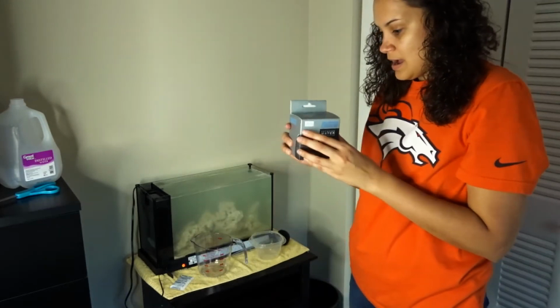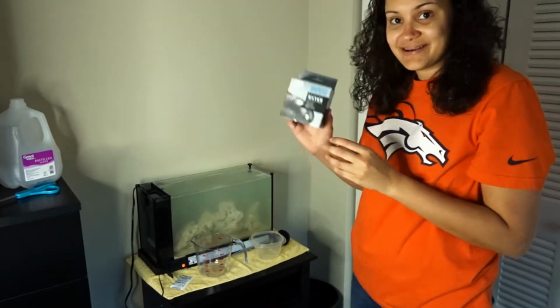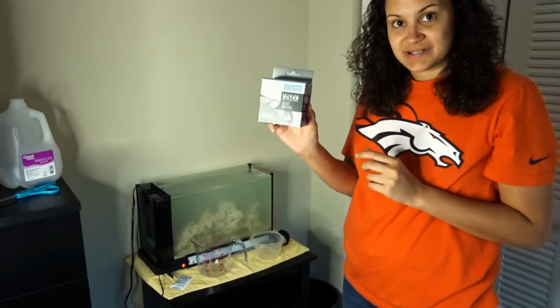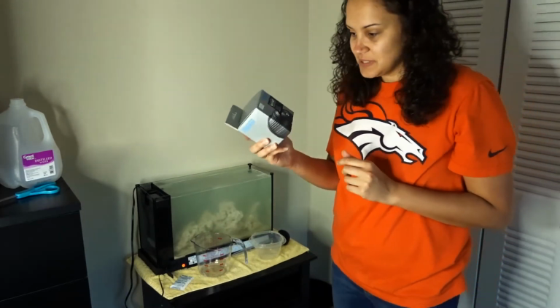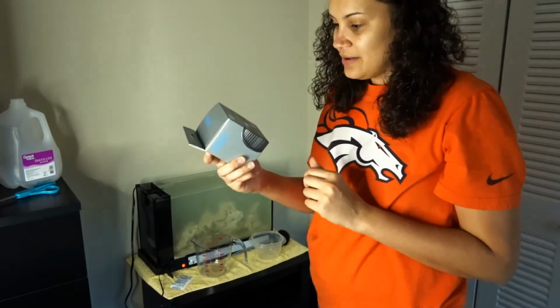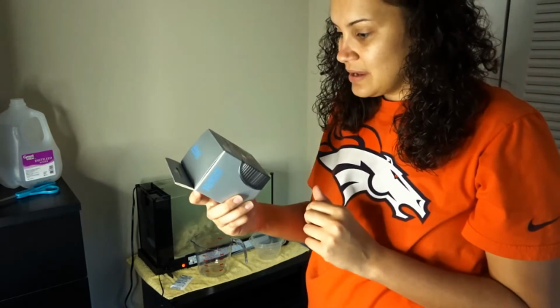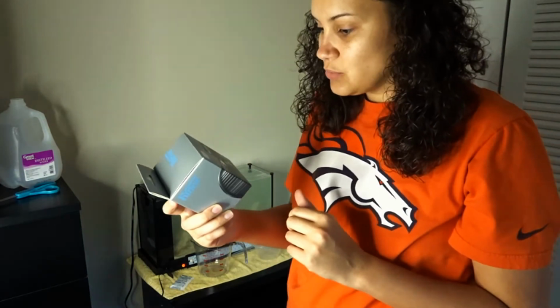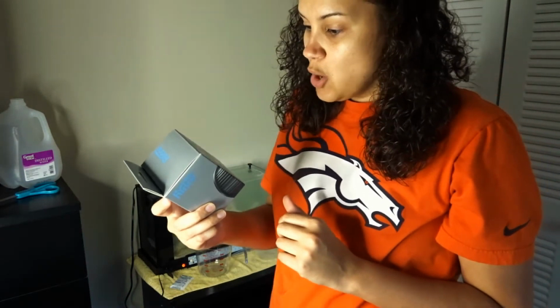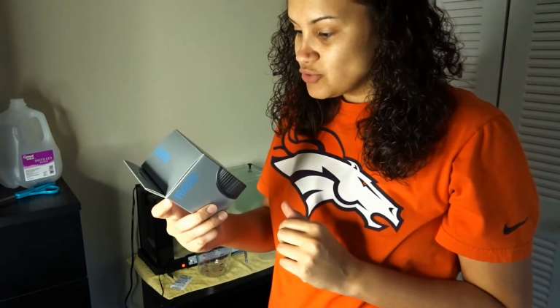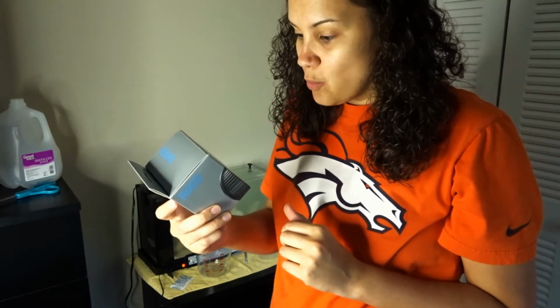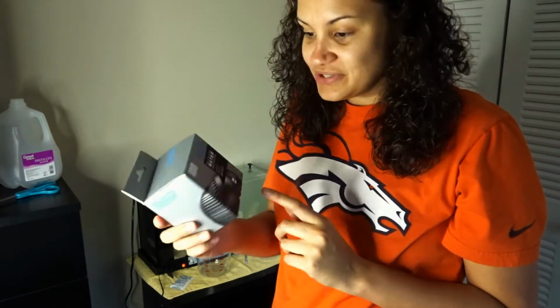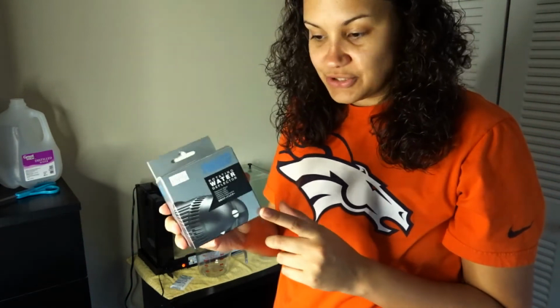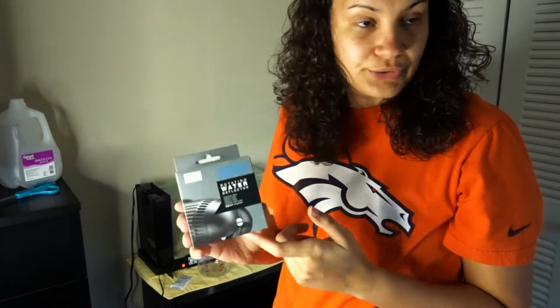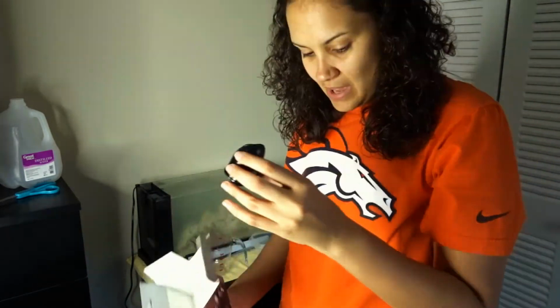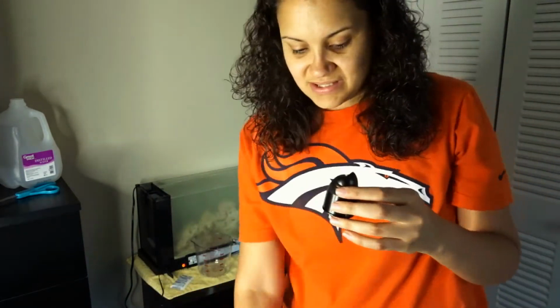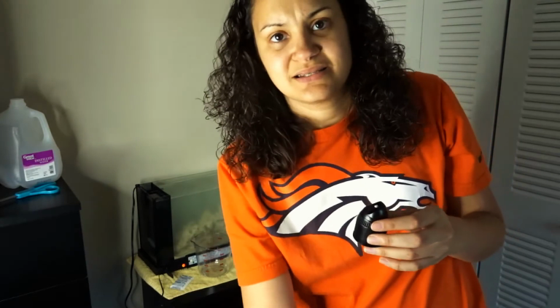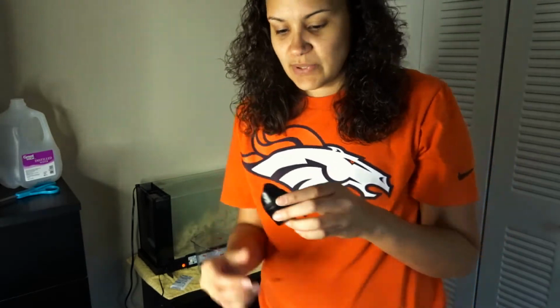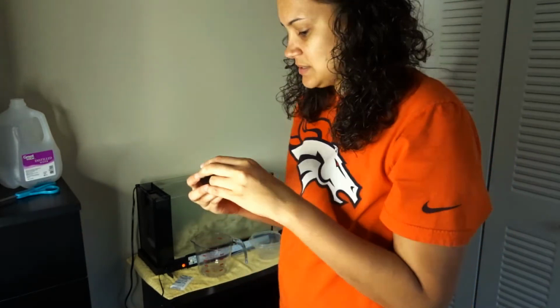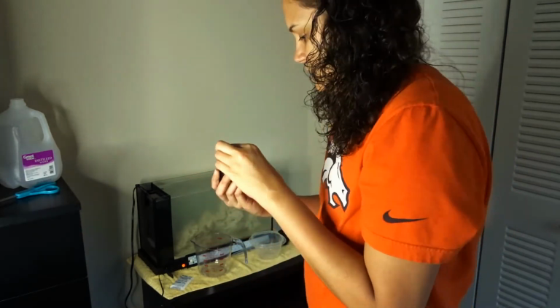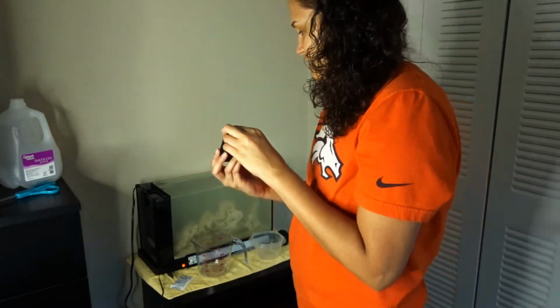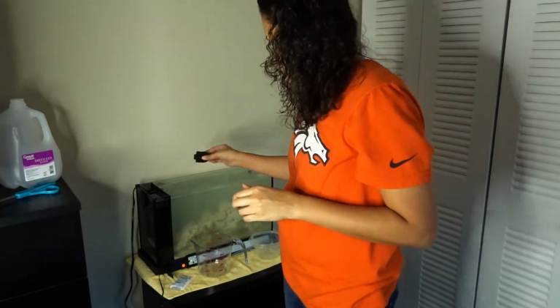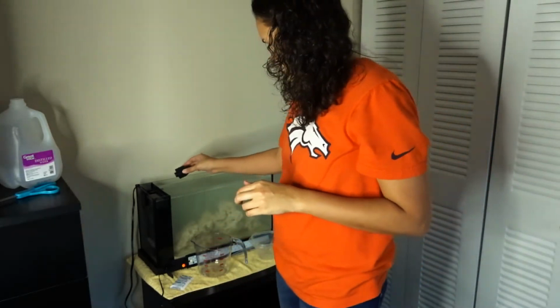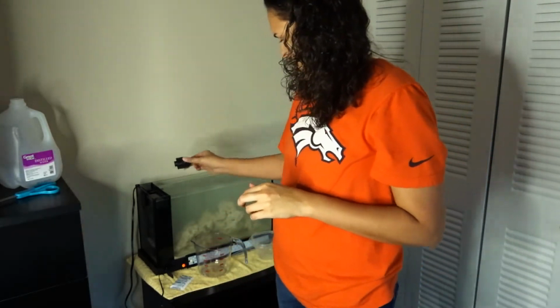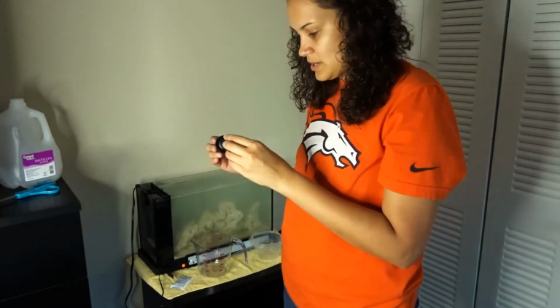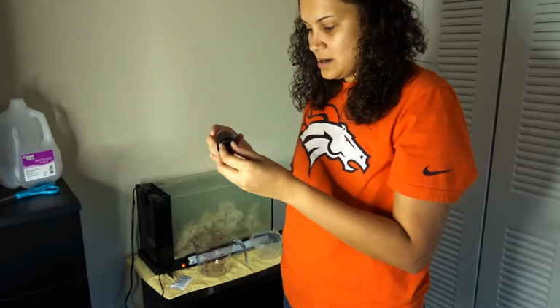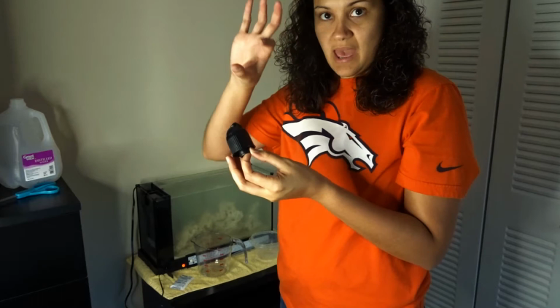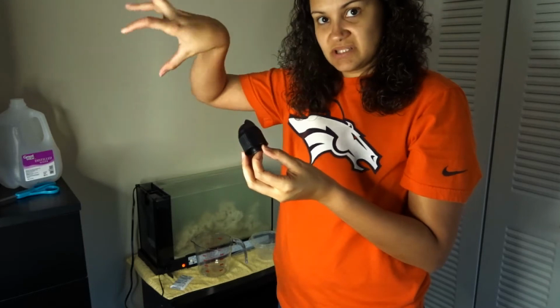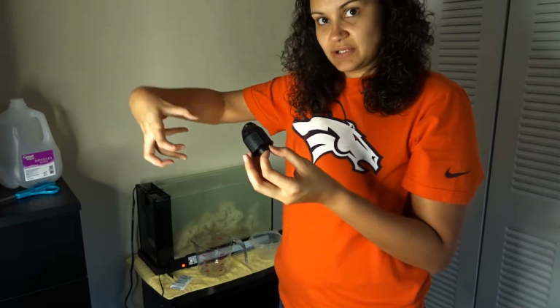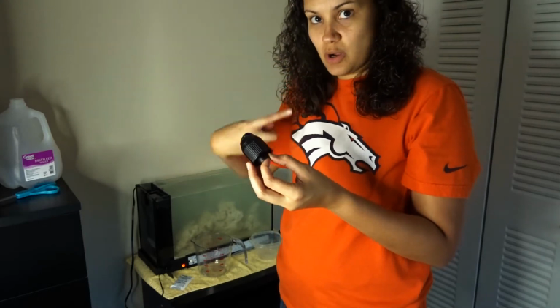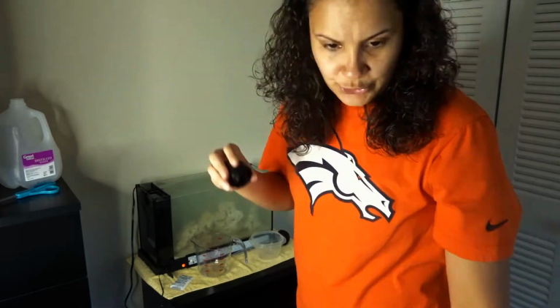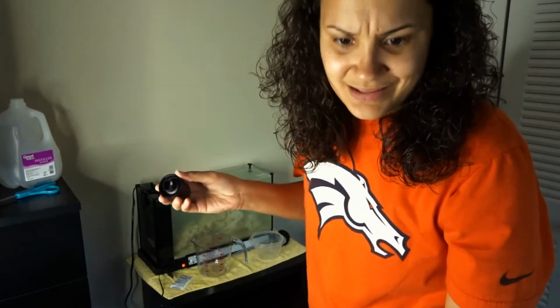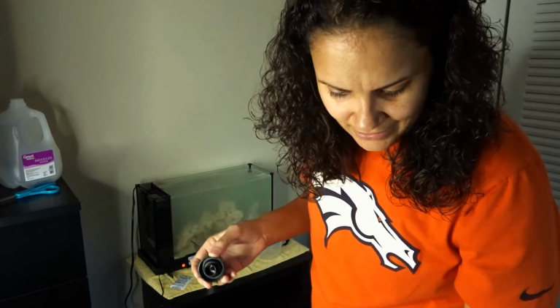I bought an extra attachment — I've got the Hydor rotating water deflector. What this does is it spins; you attach it to that little fitting right there and it'll deflect your water throughout the entire tank.